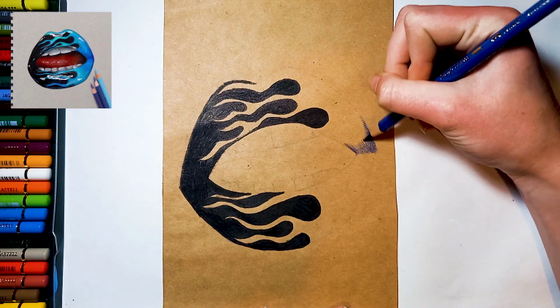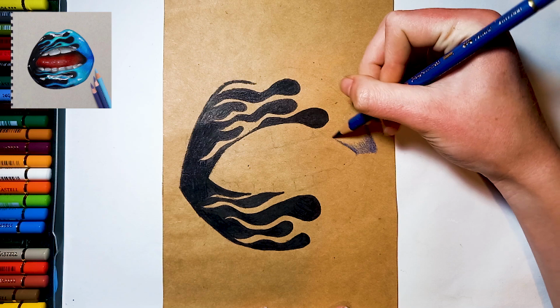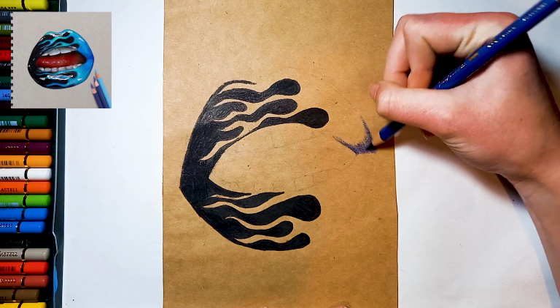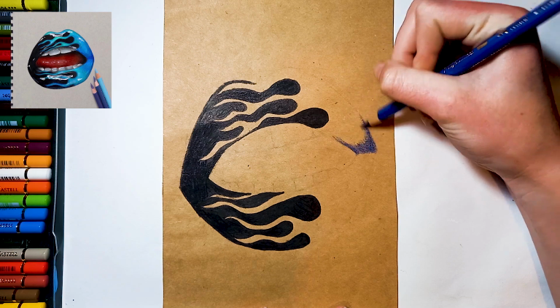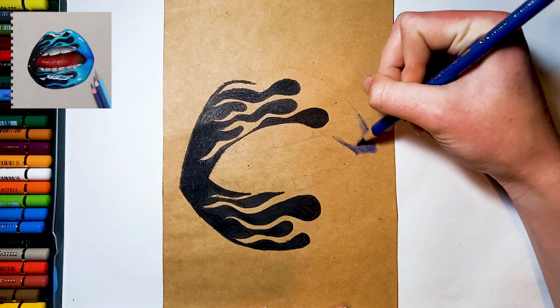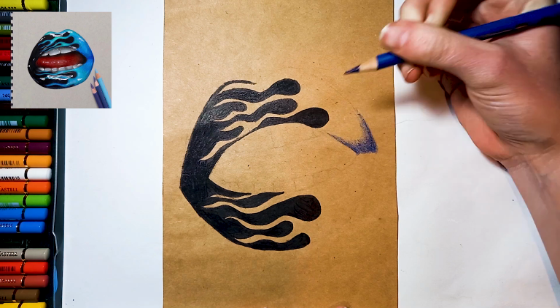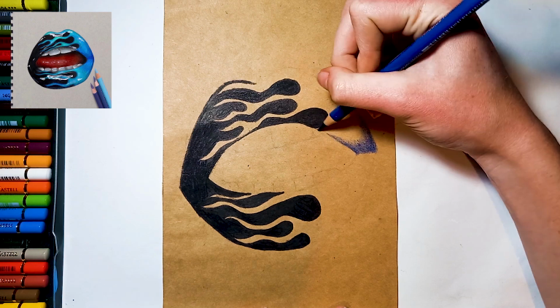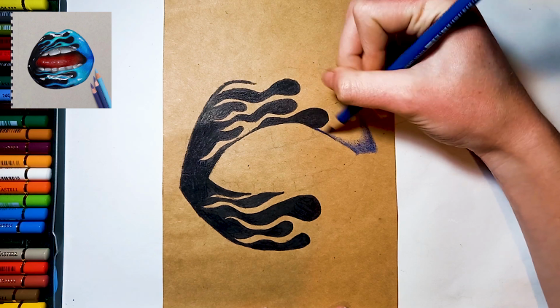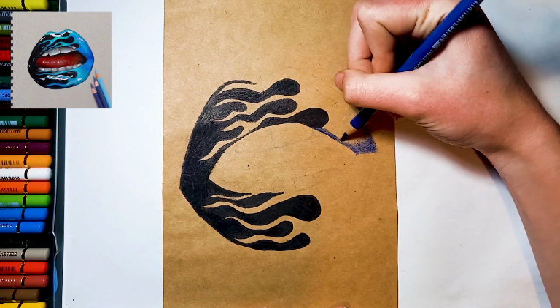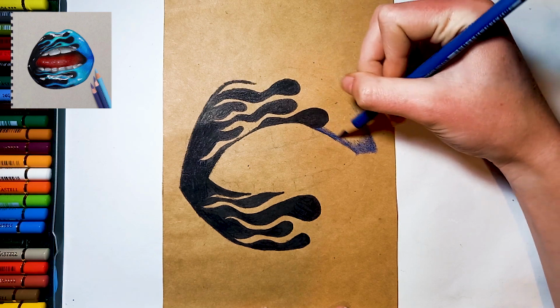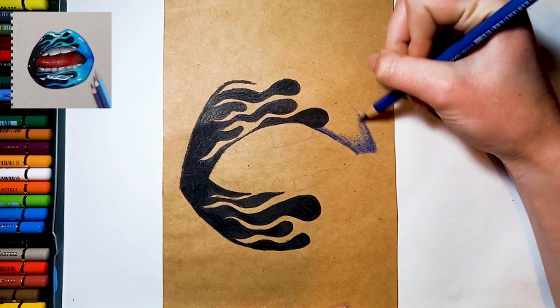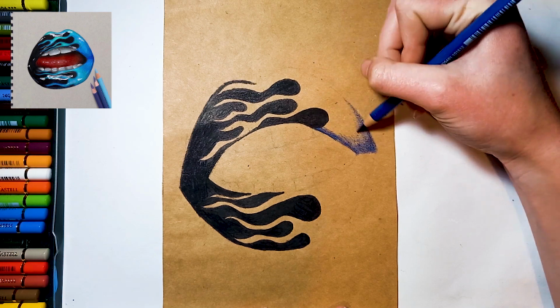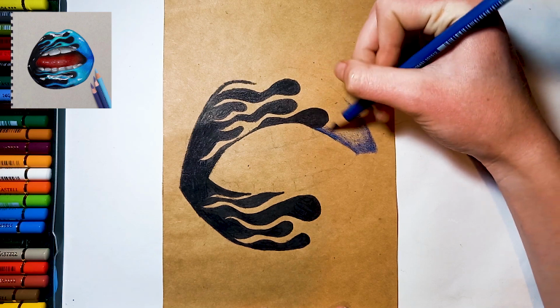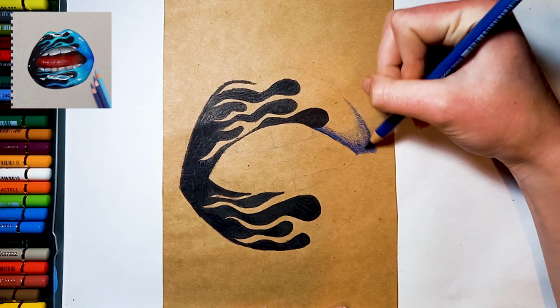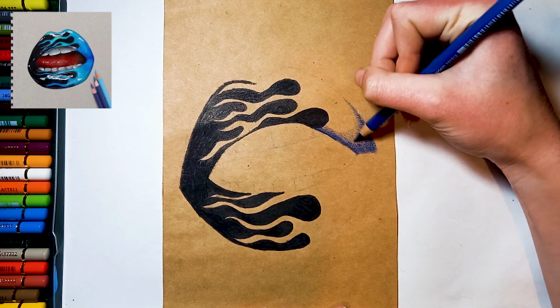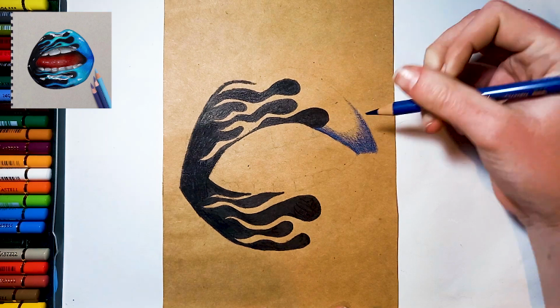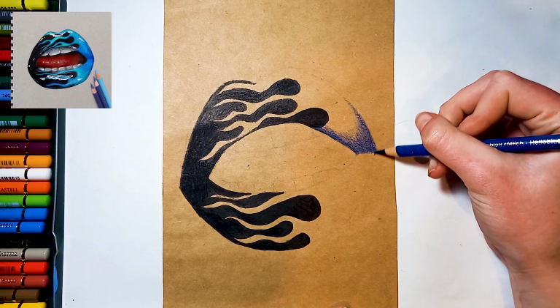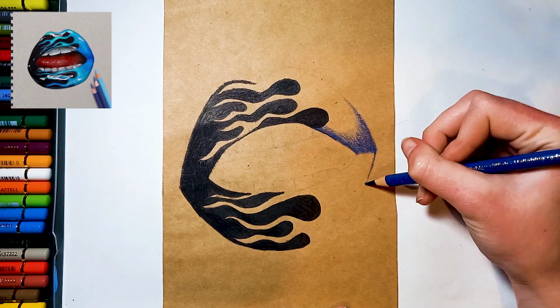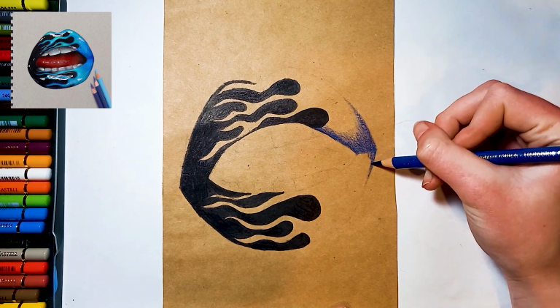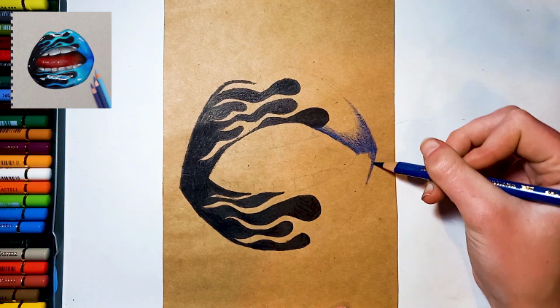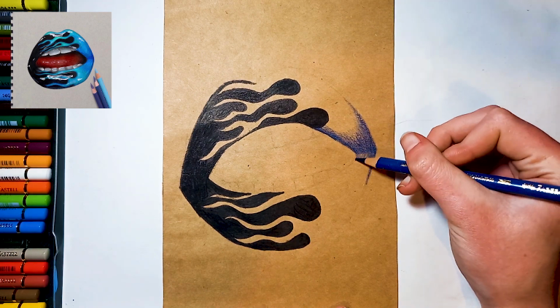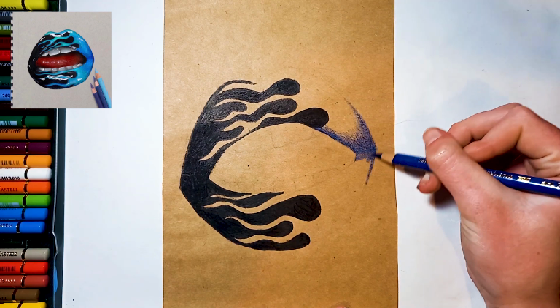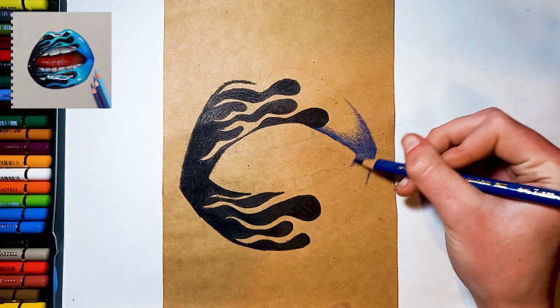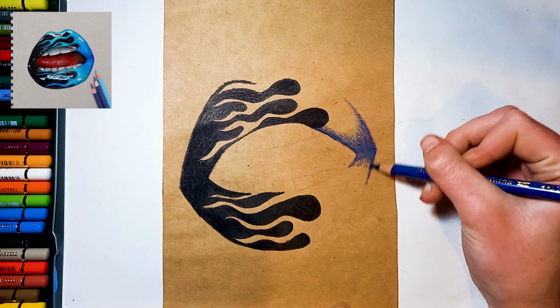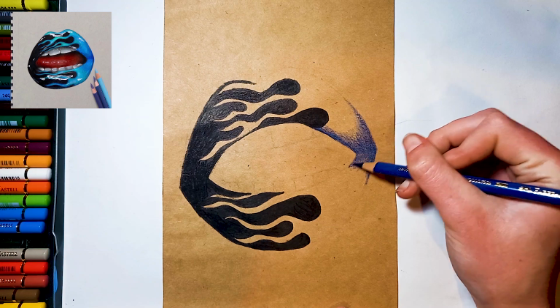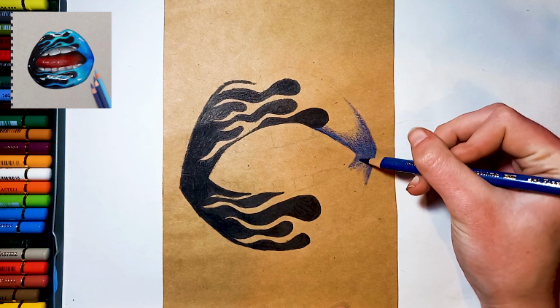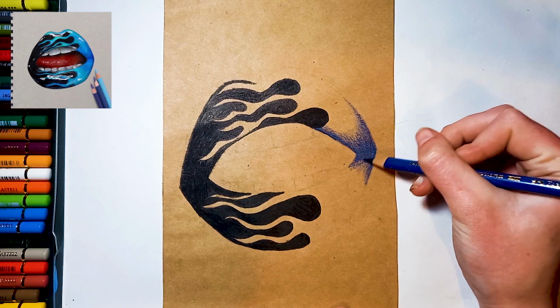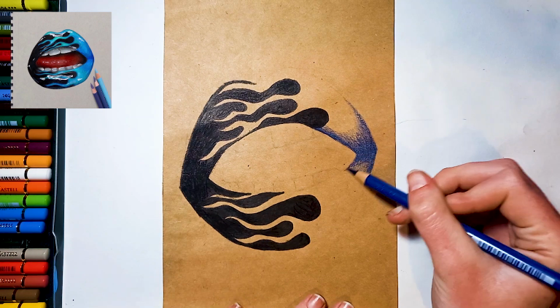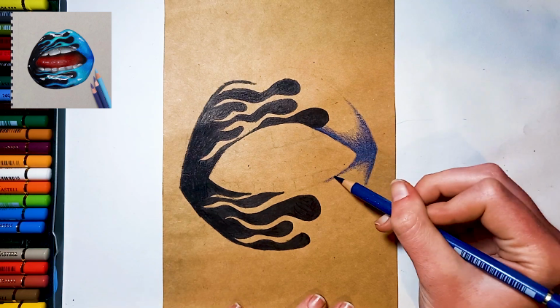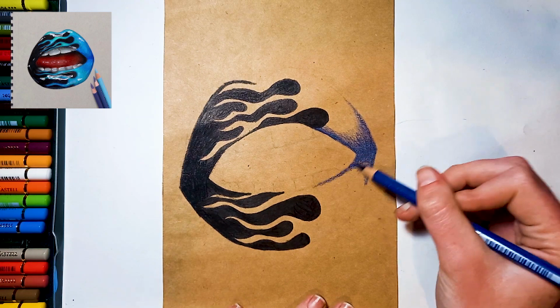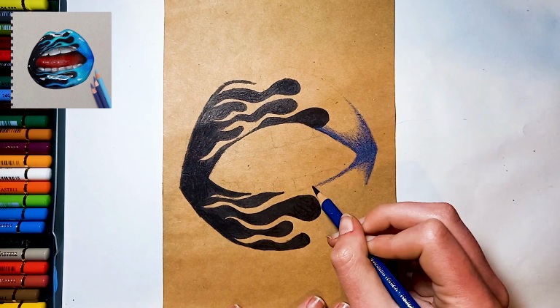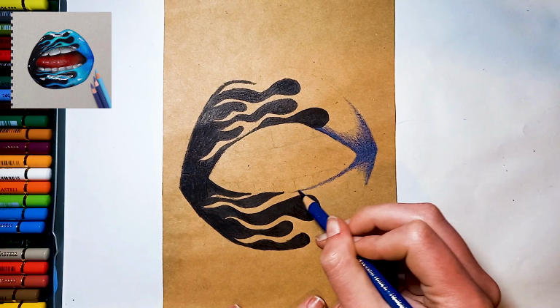Now, starting with your flames, shade in the darkest areas with your dark blue colour pencil. Then lightly shade over that with your medium blue colour pencil.